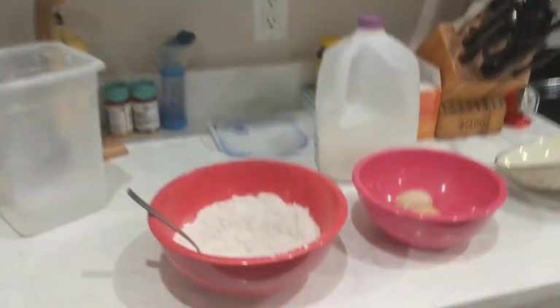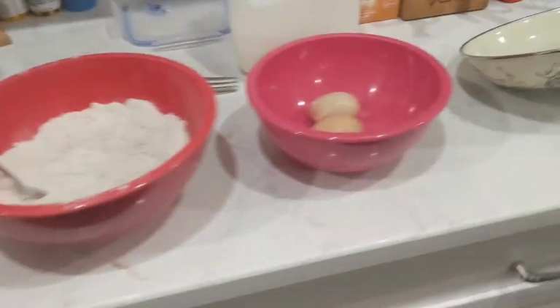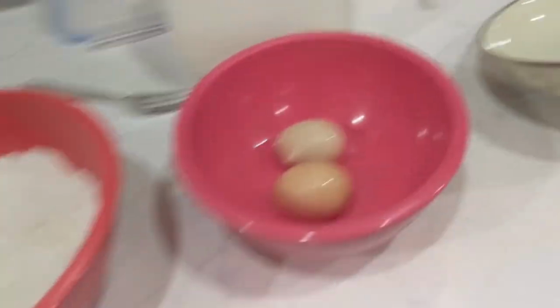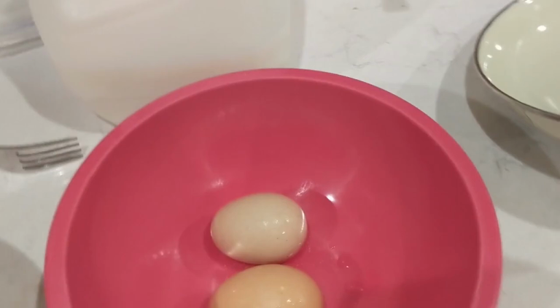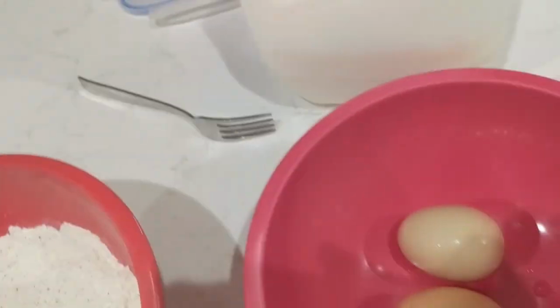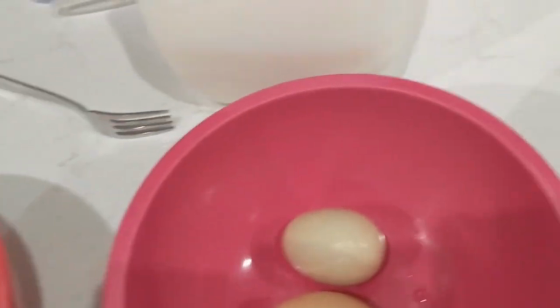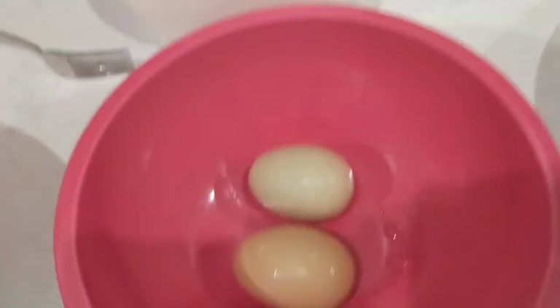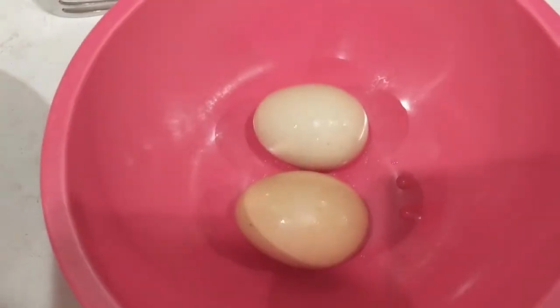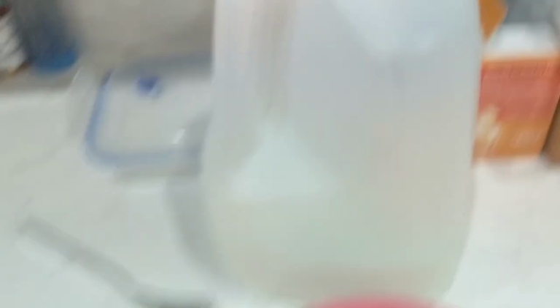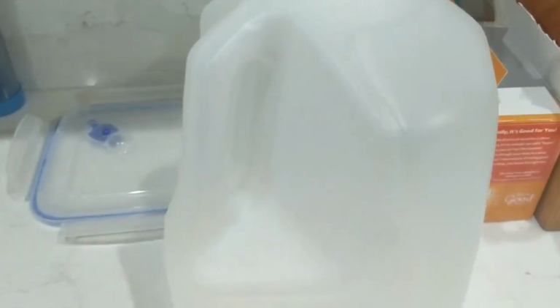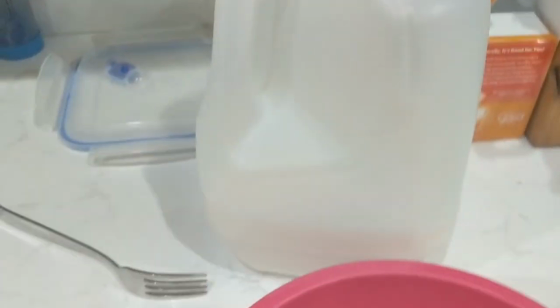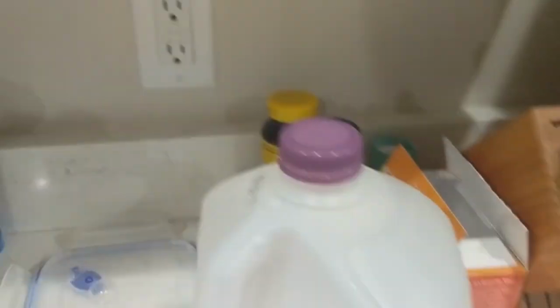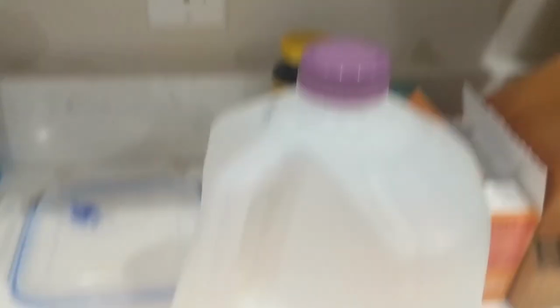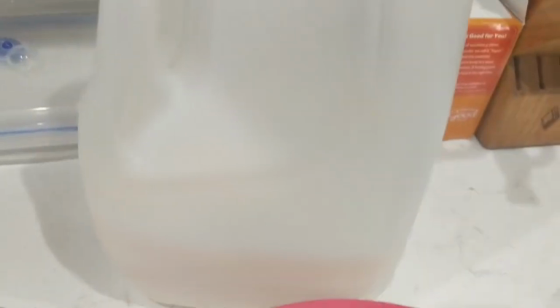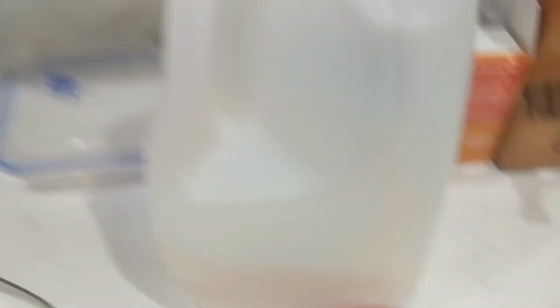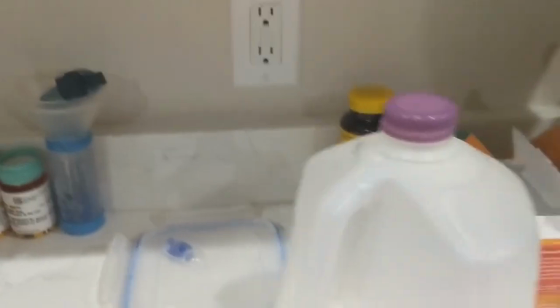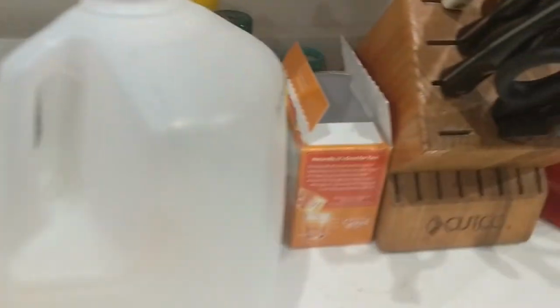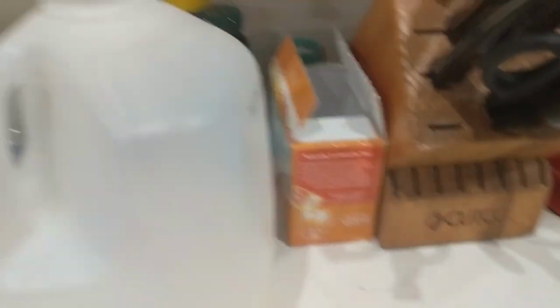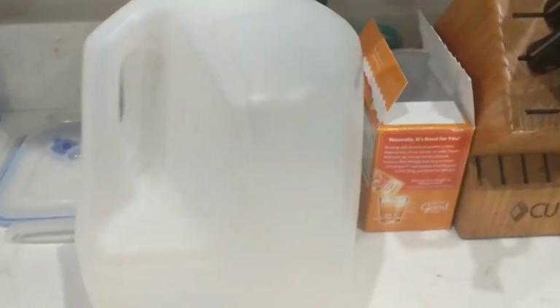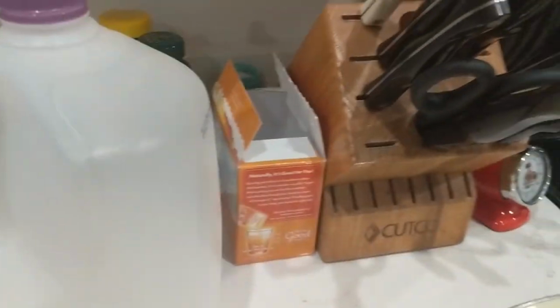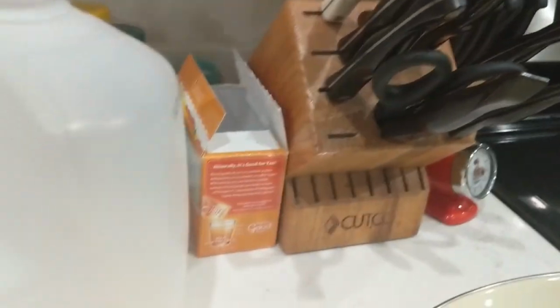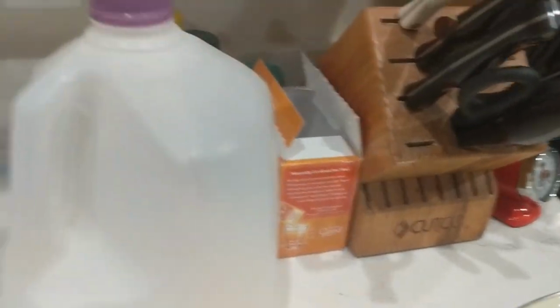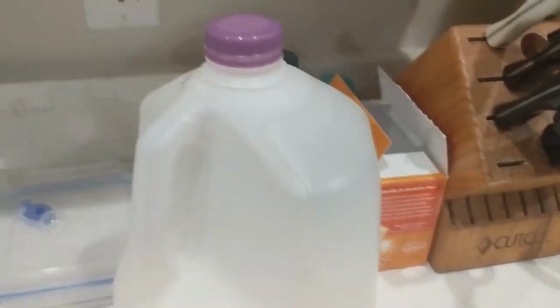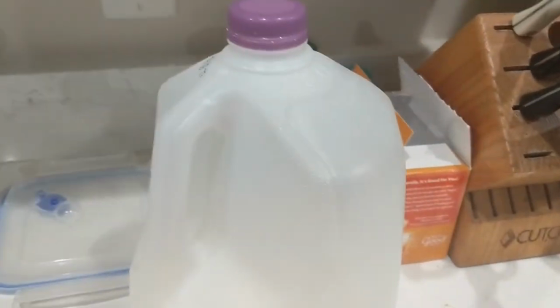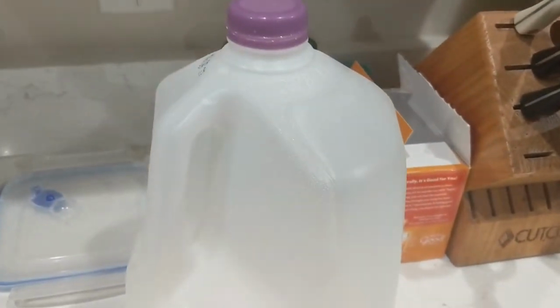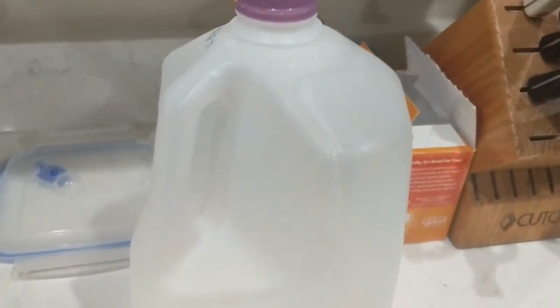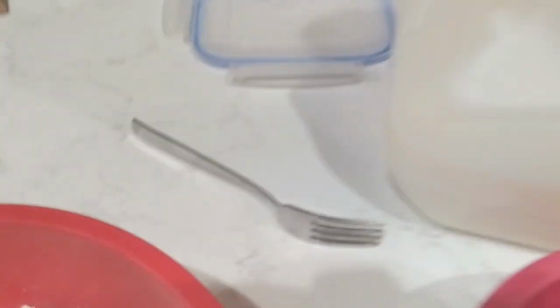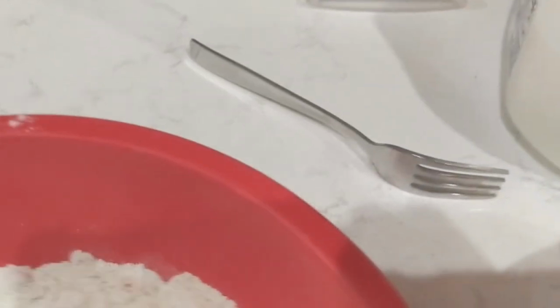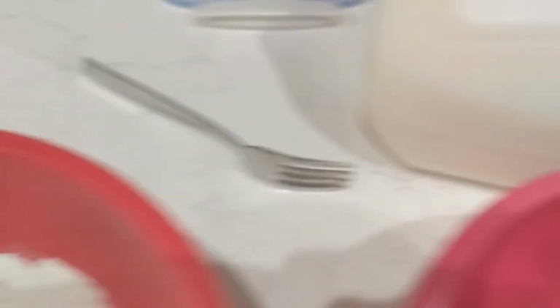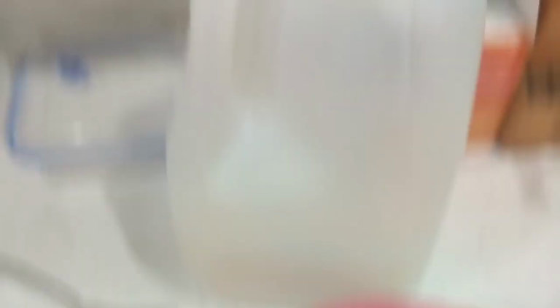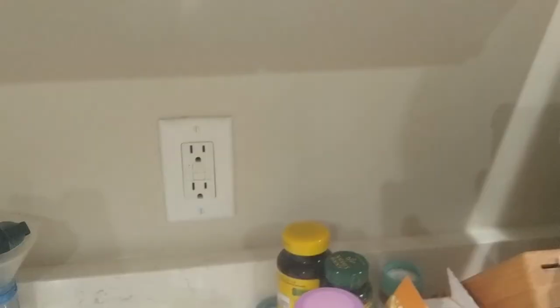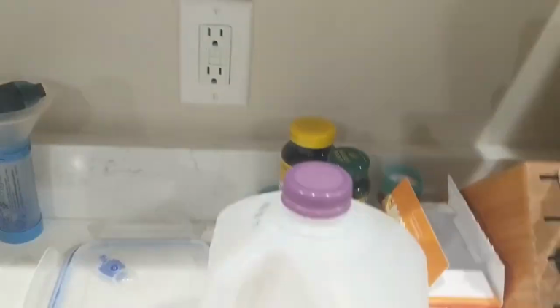We're going to keep it really basic with our wet mixture. It's going to be two eggs and some milk. I'm going to crack these eggs, add the milk, and whisk them all up with this fork.